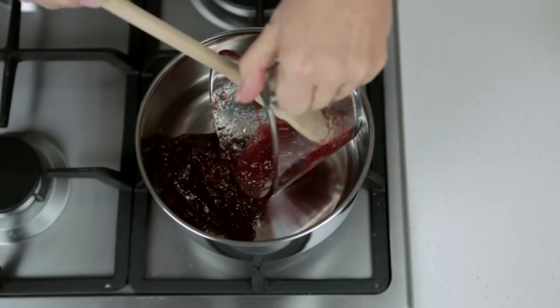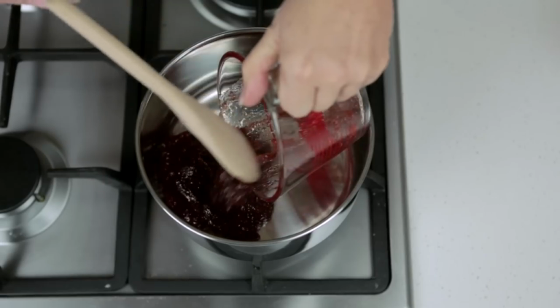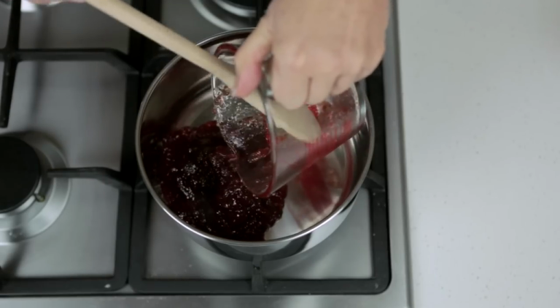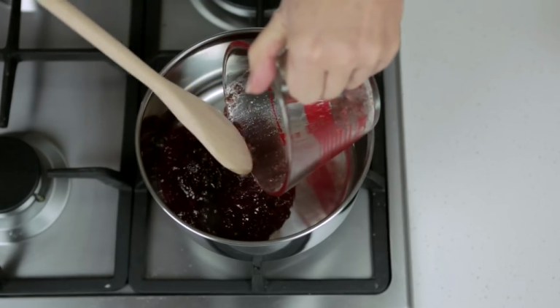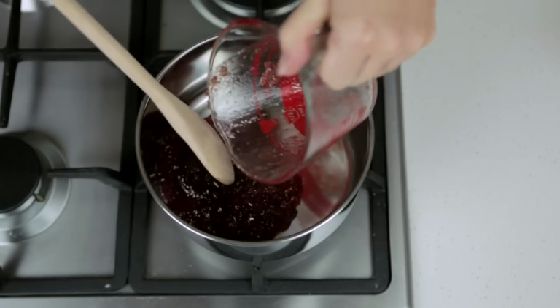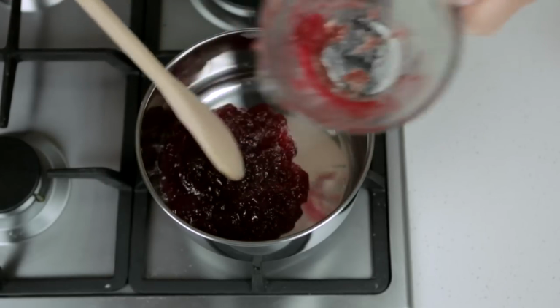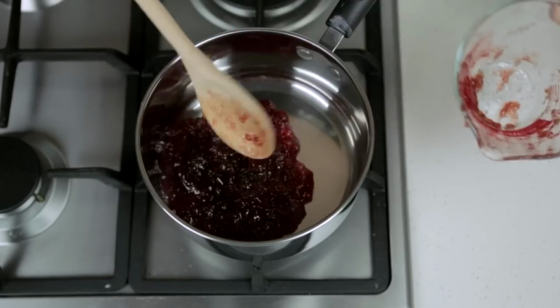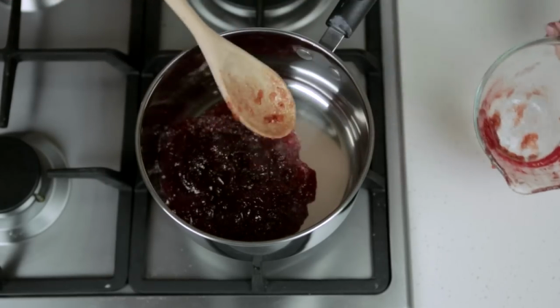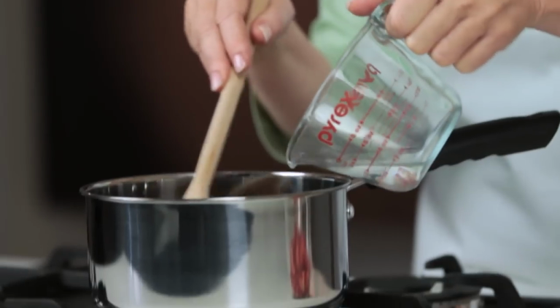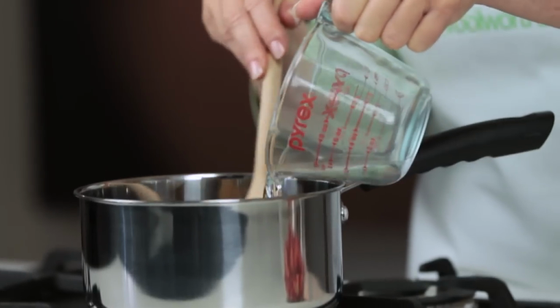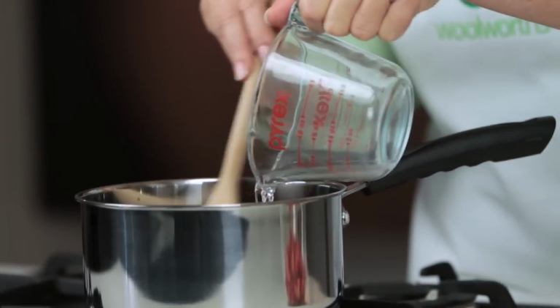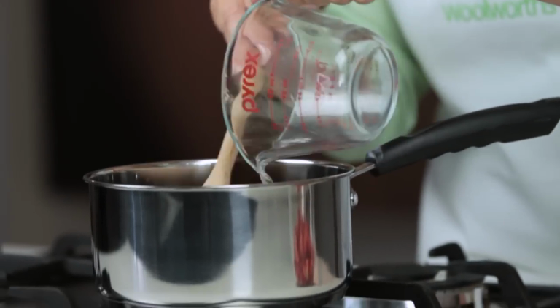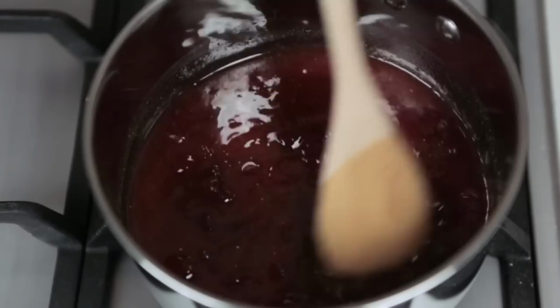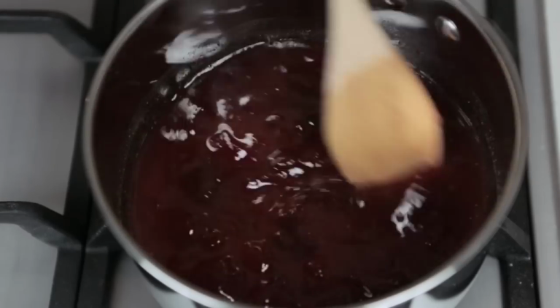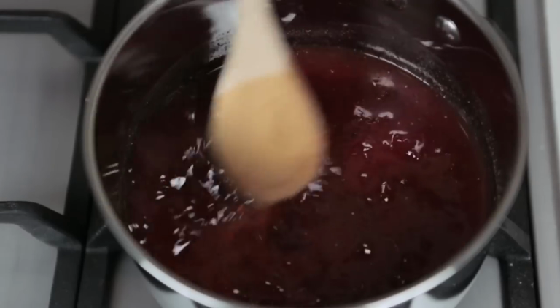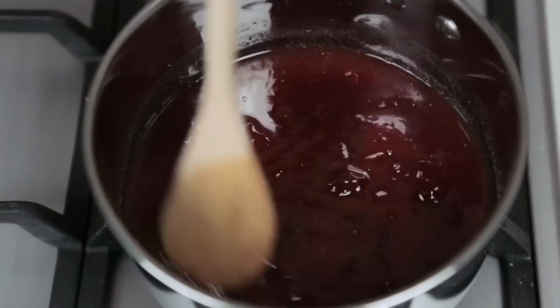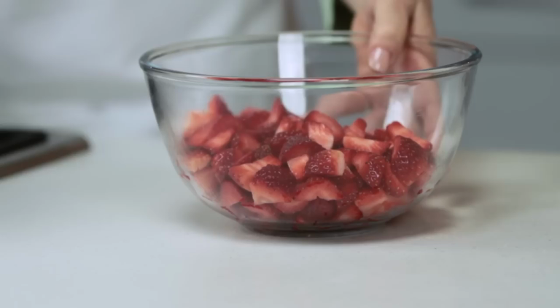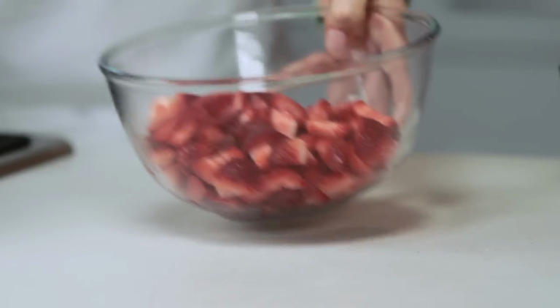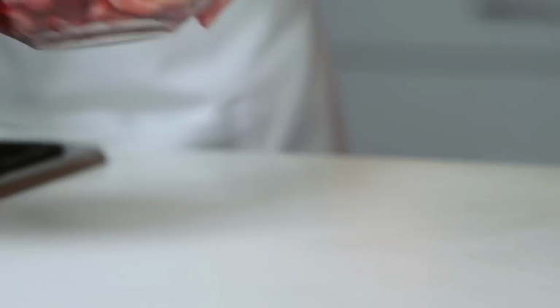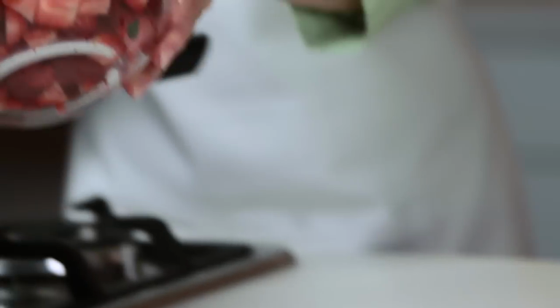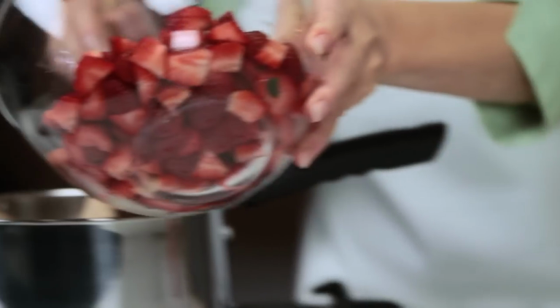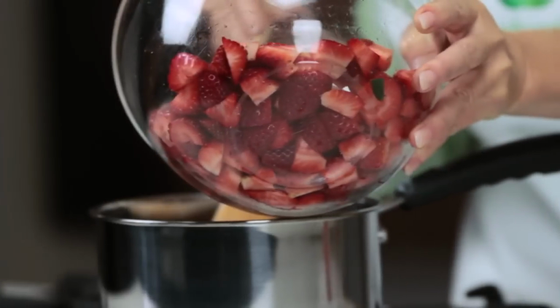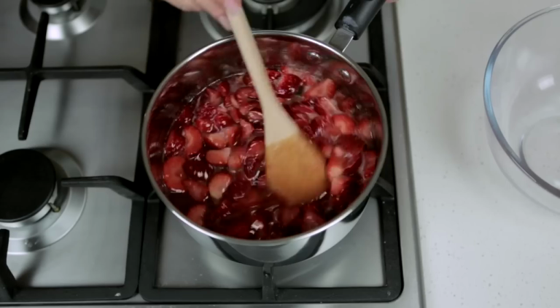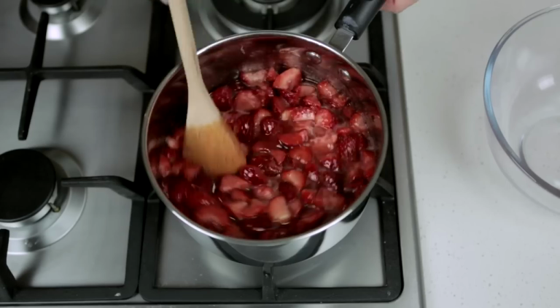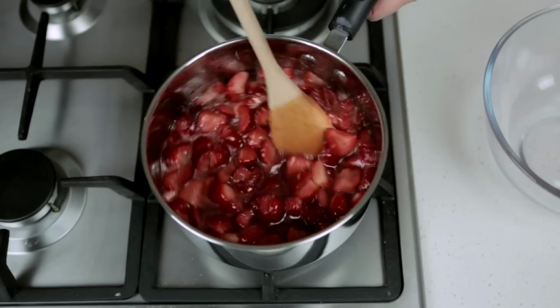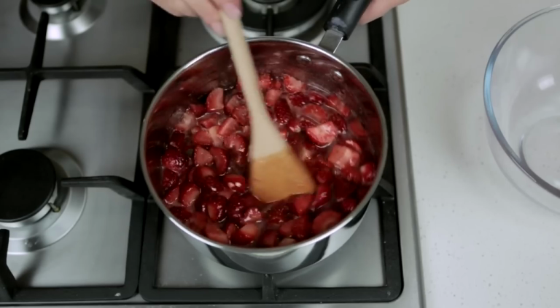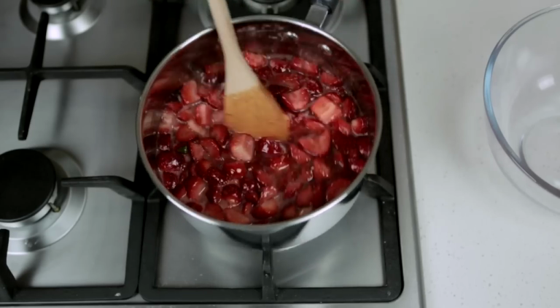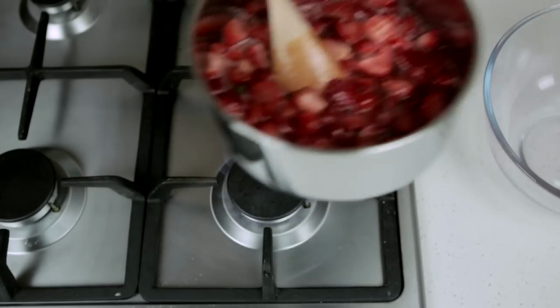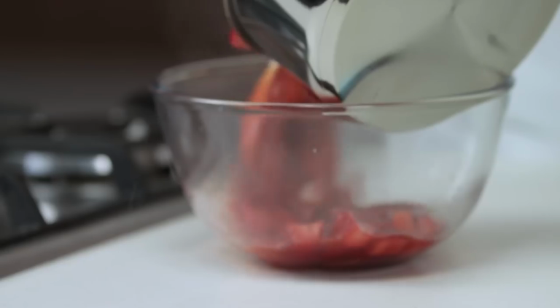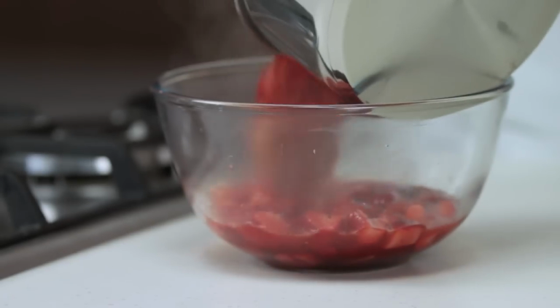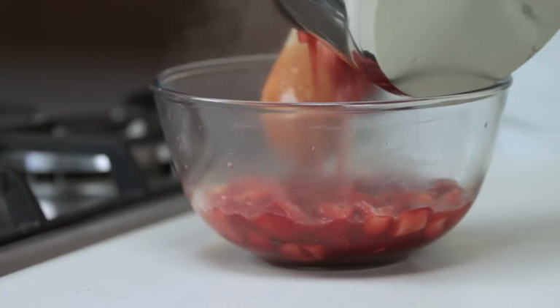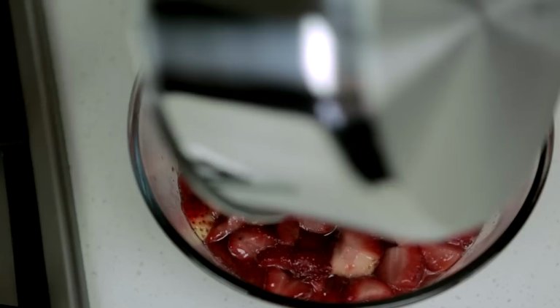To make the delicious strawberry filling, place jam and water into a saucepan over medium heat. Stir until combined, then add the strawberries. Cook until slightly softened, then transfer to a bowl to cool.